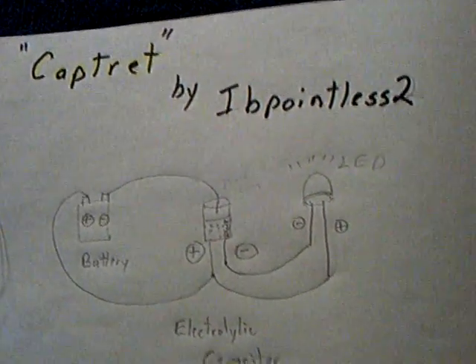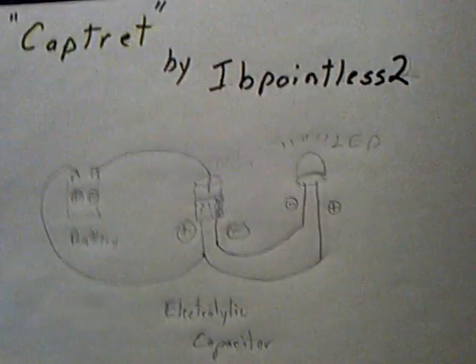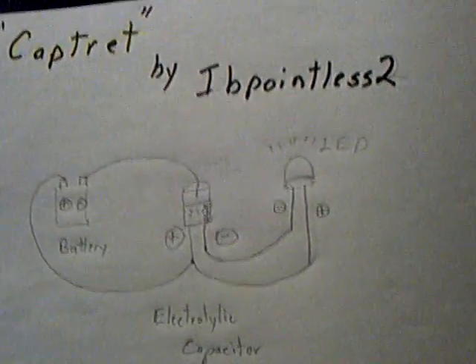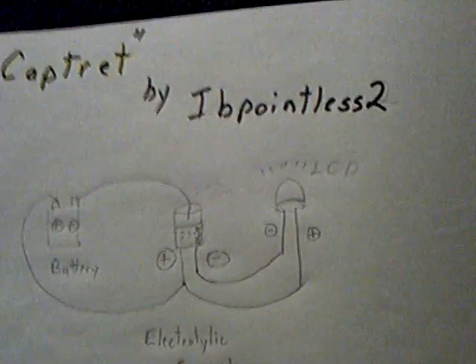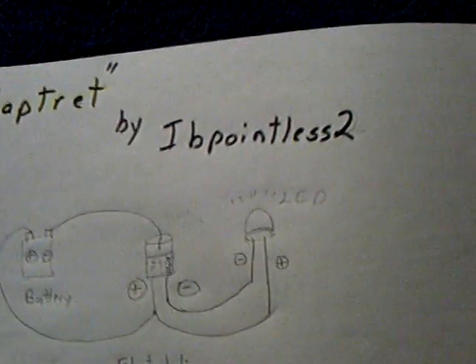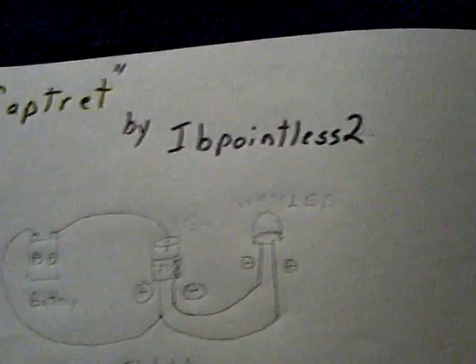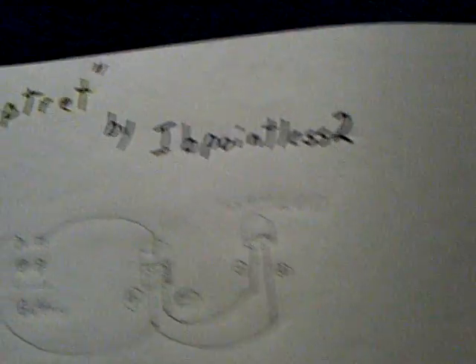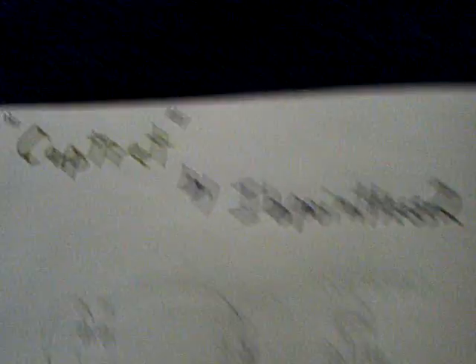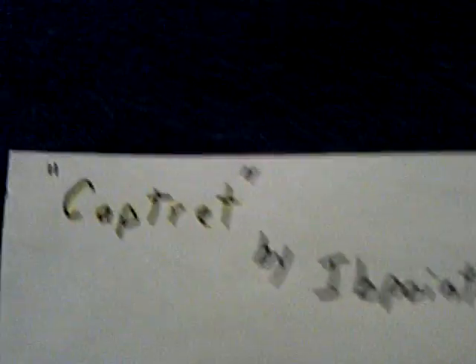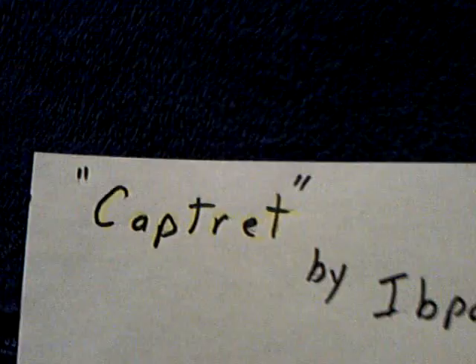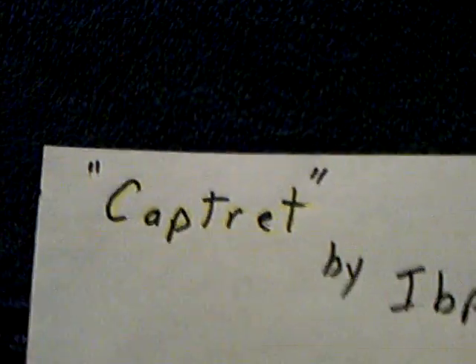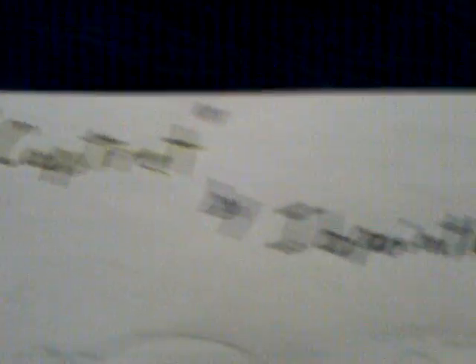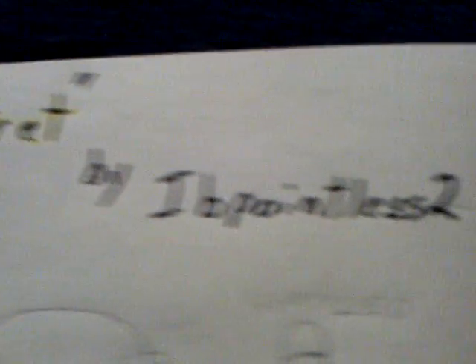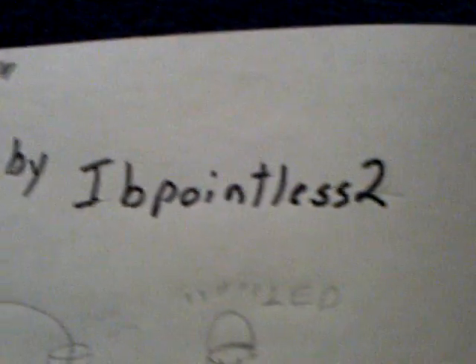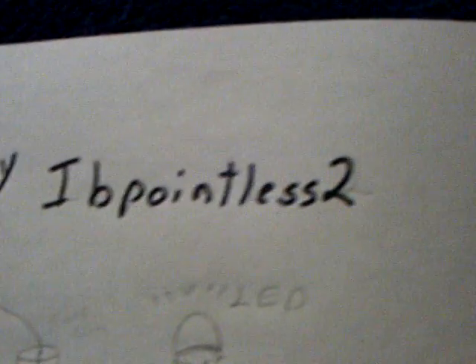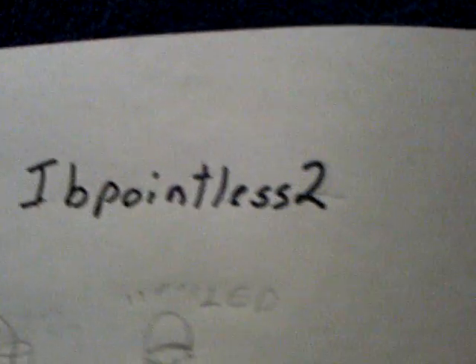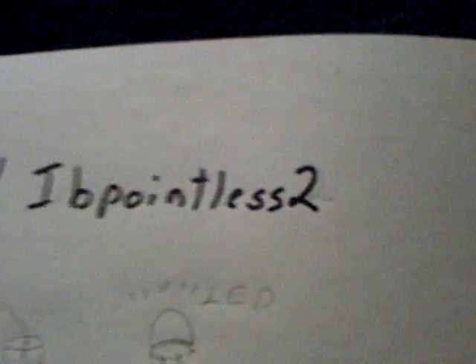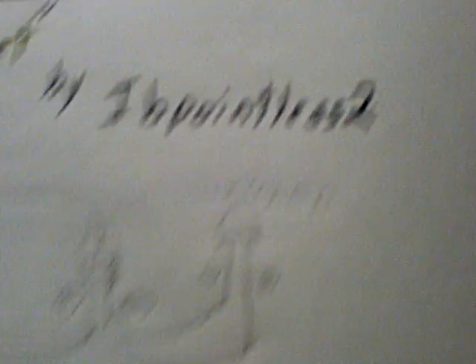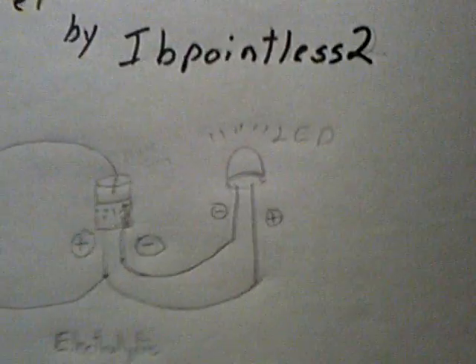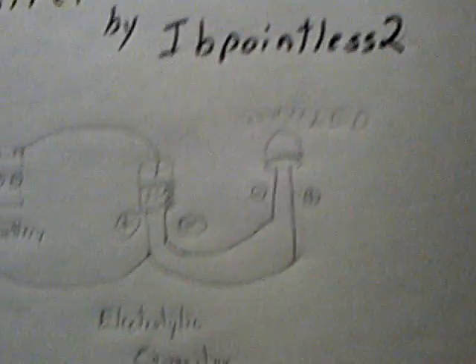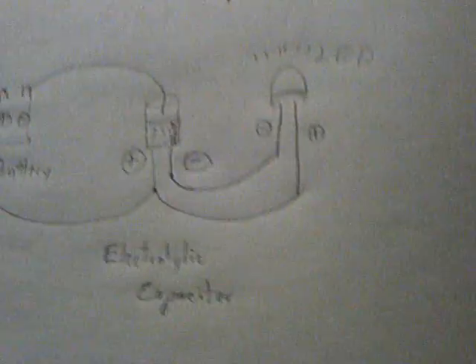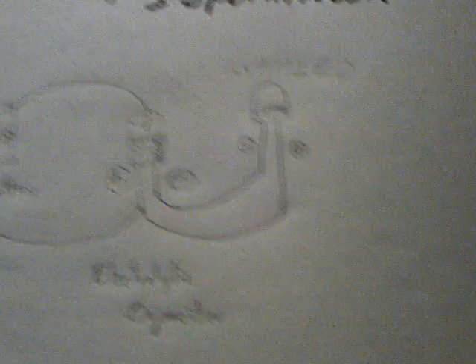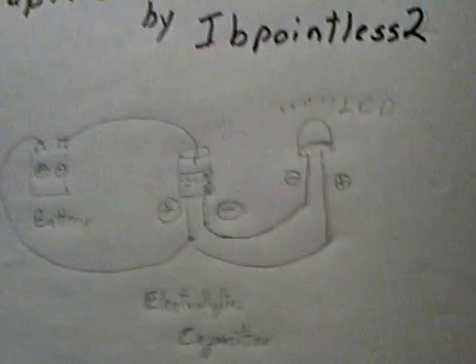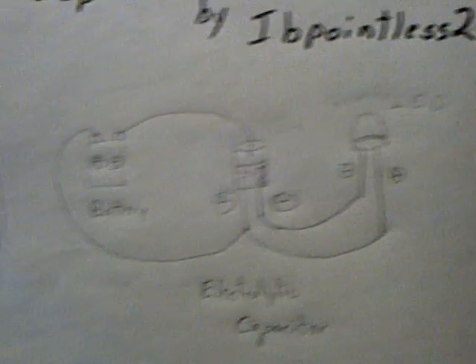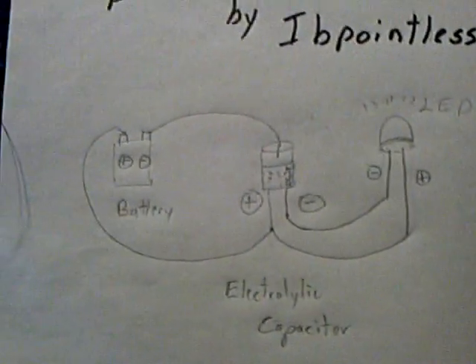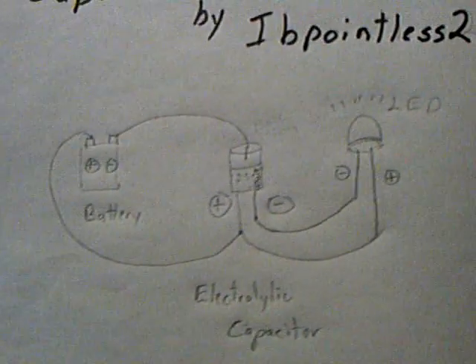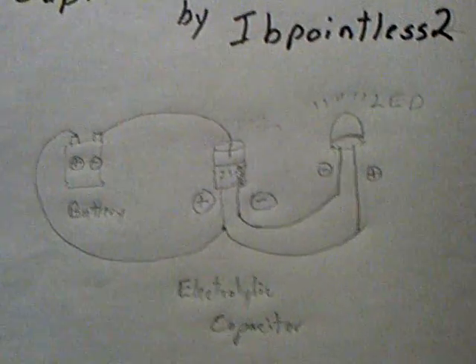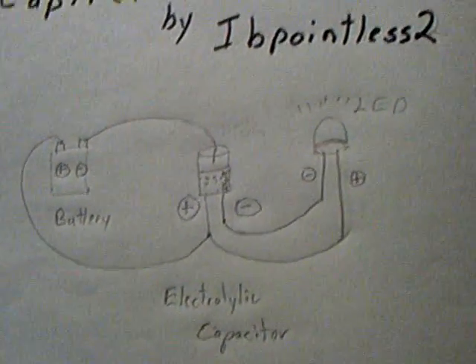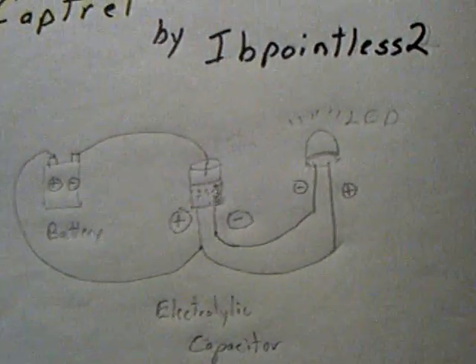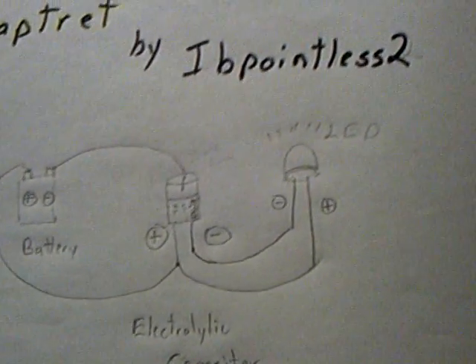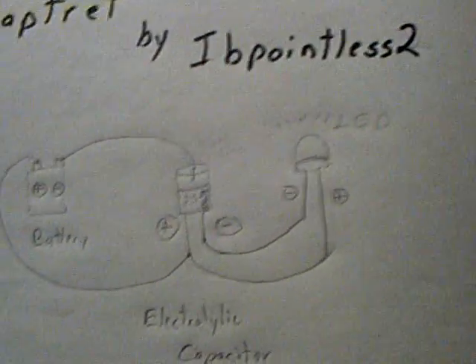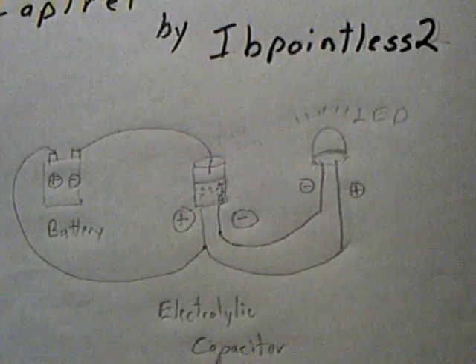Real quick, I just wanted to continue a little bit with this CAPTRET that IB Pointless 2 has come up with. We've been doing a lot of work on it, and Dr. Stifler did an analysis in the lab.